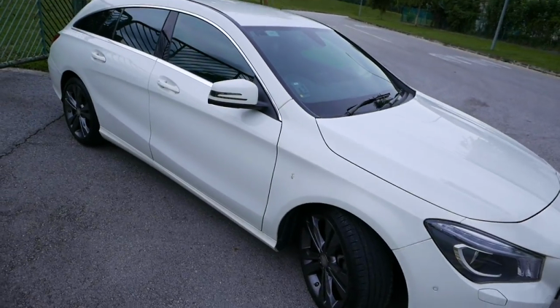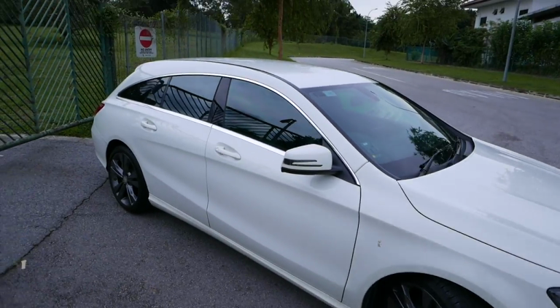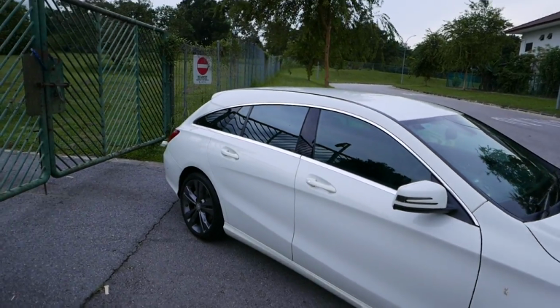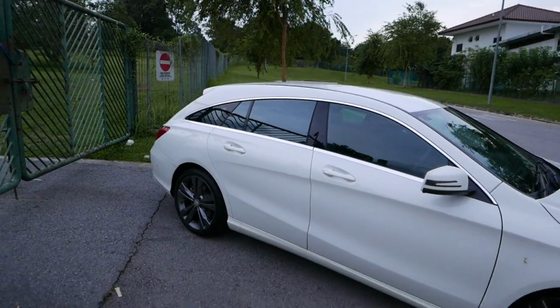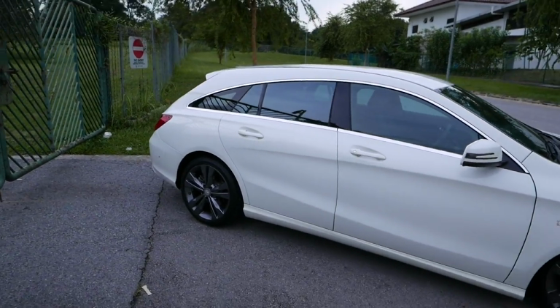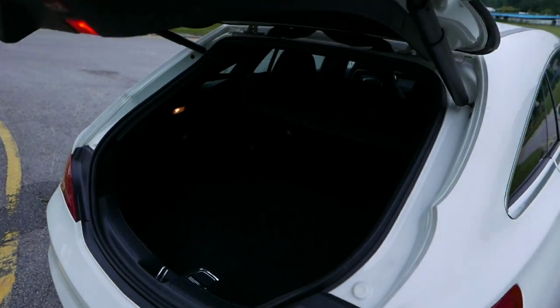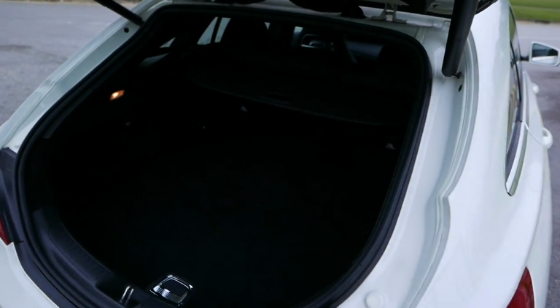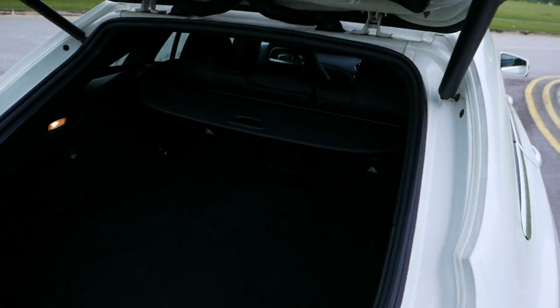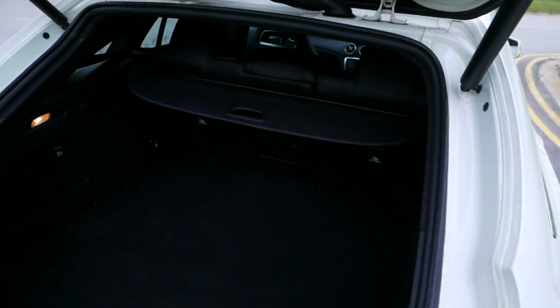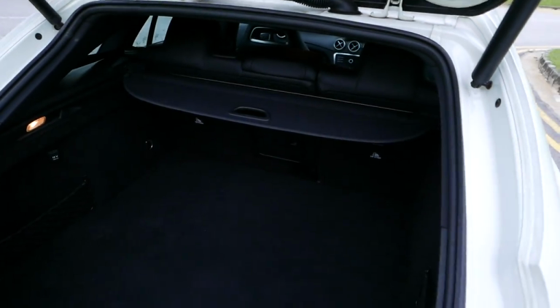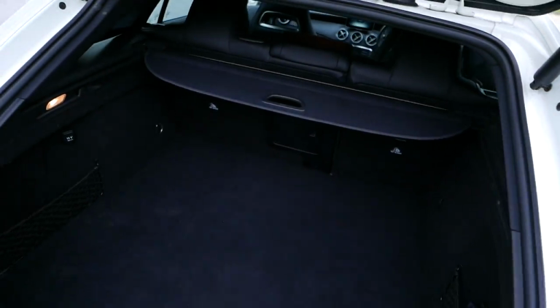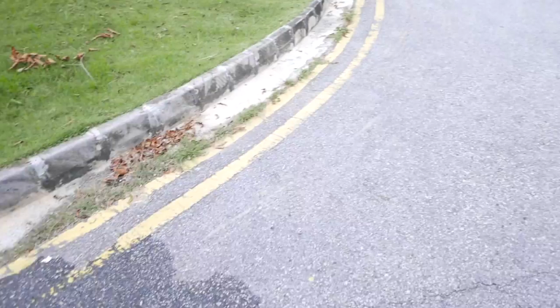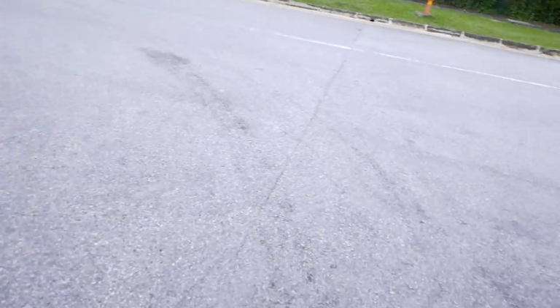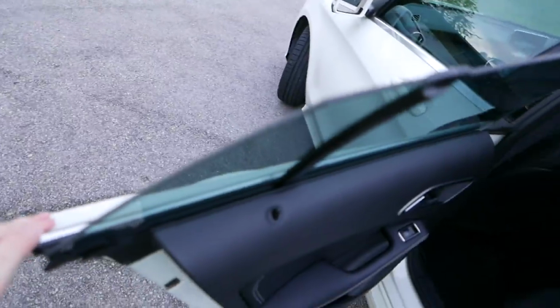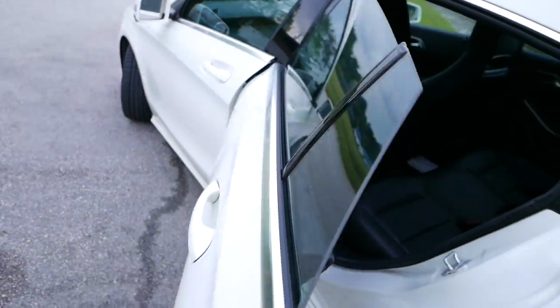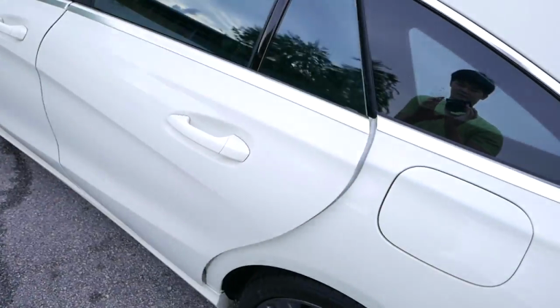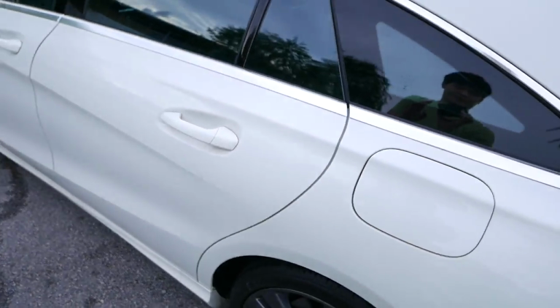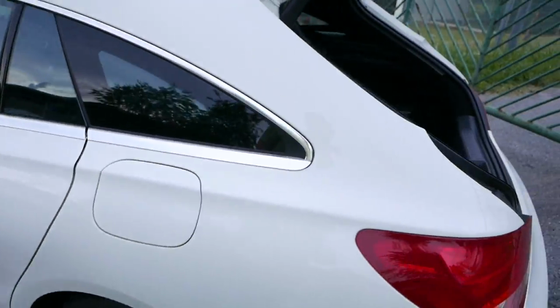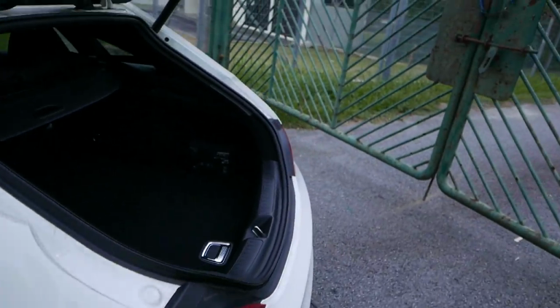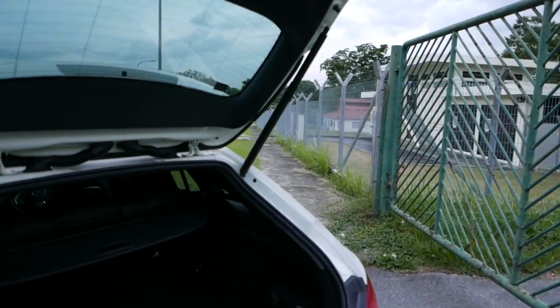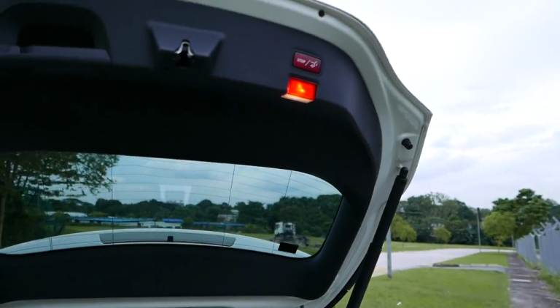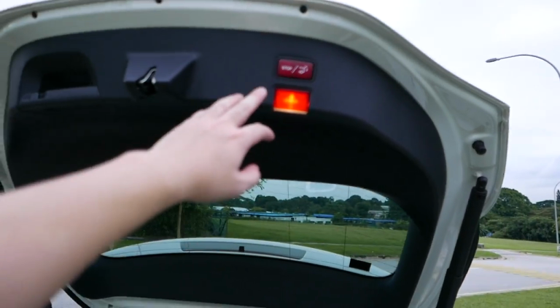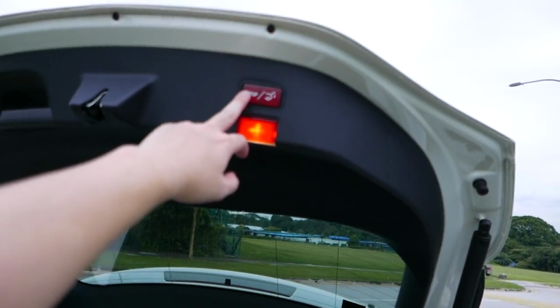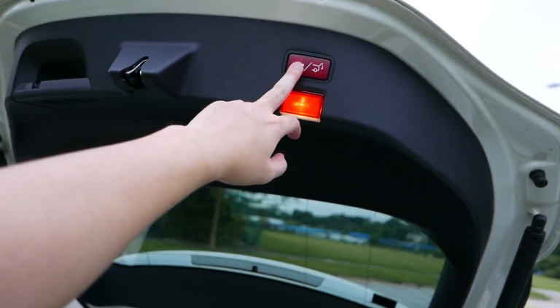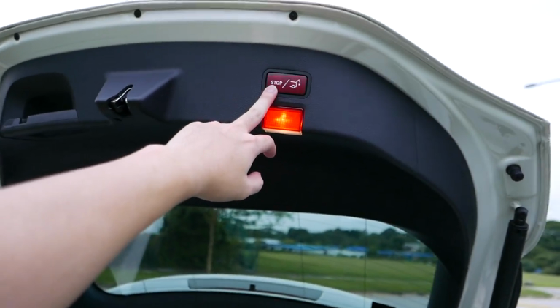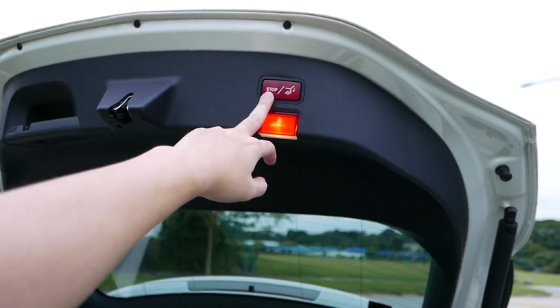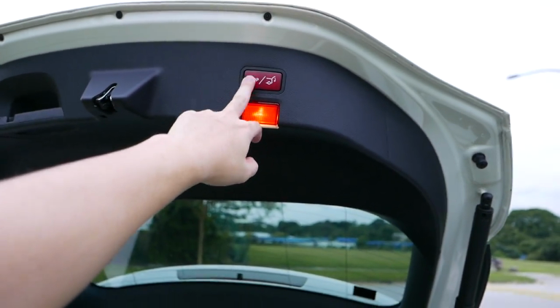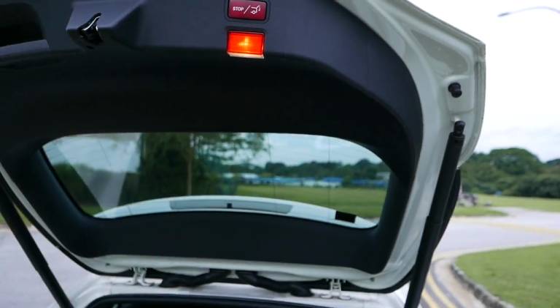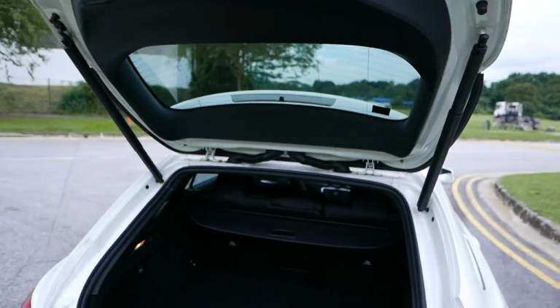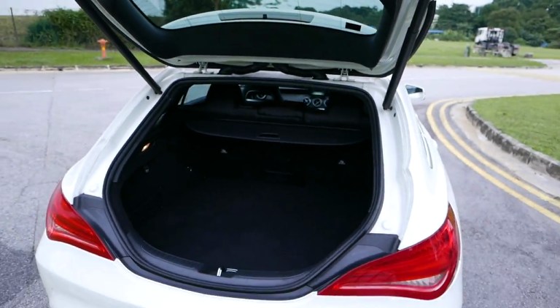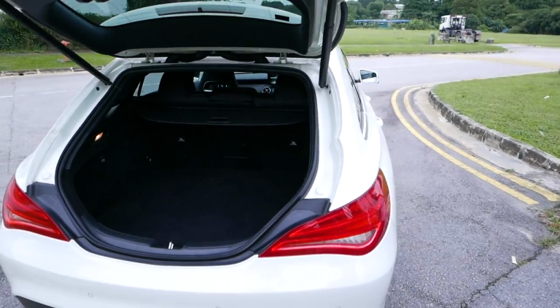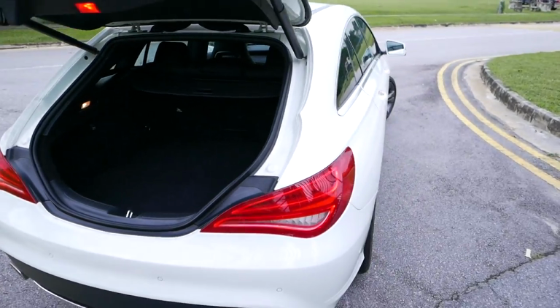It's really good looking. The boot is huge compared to the sedan. And they have this electric tailgate which closes itself.